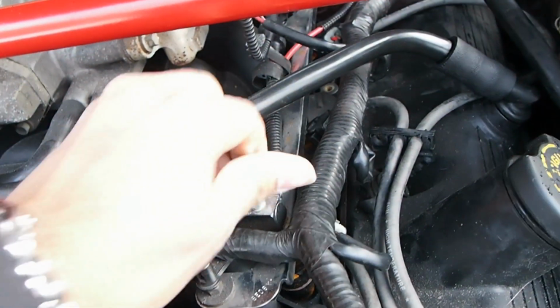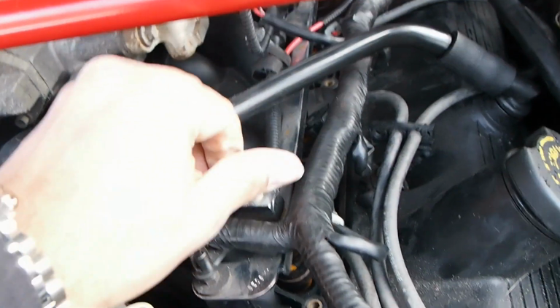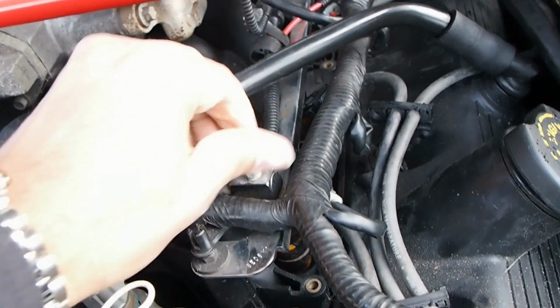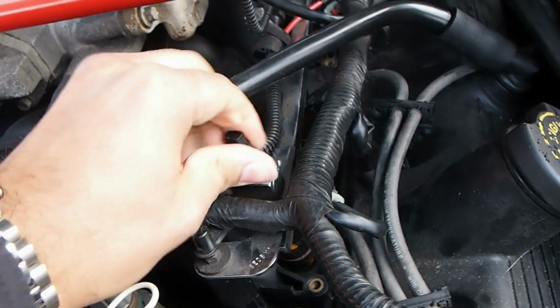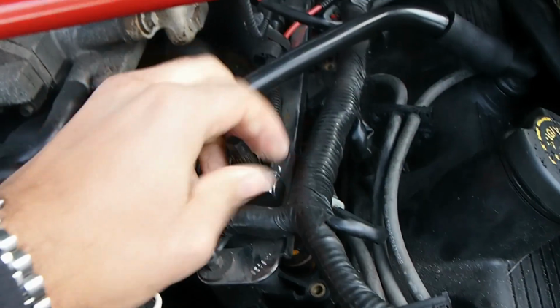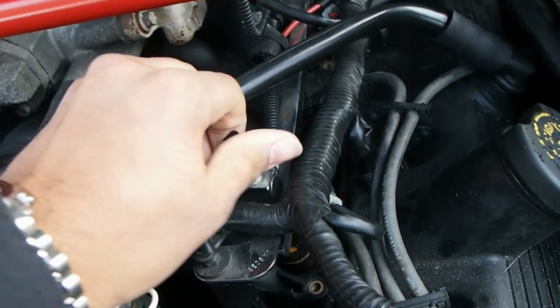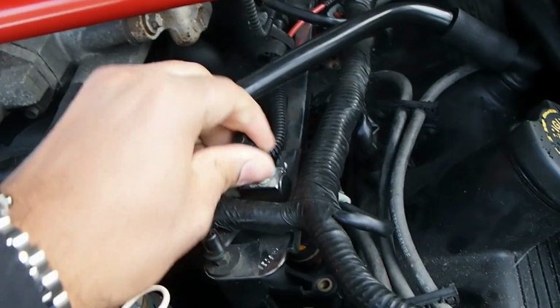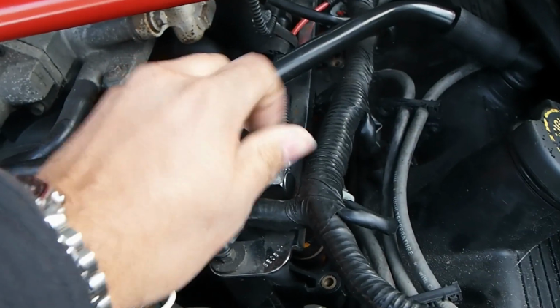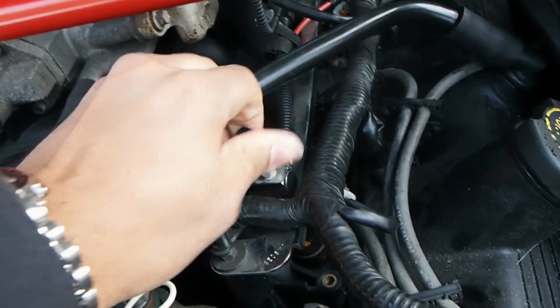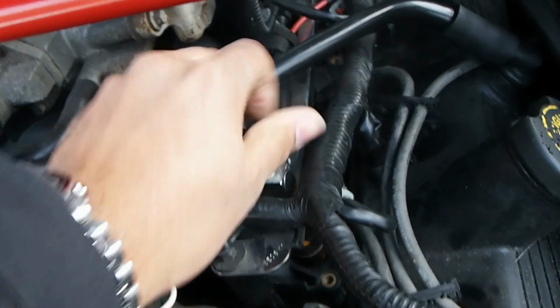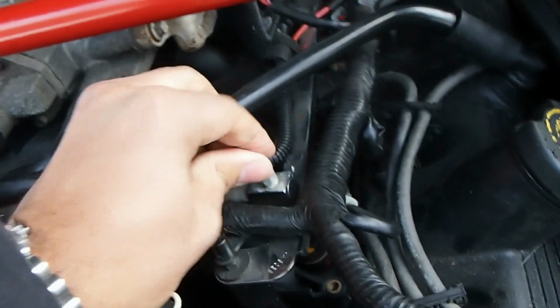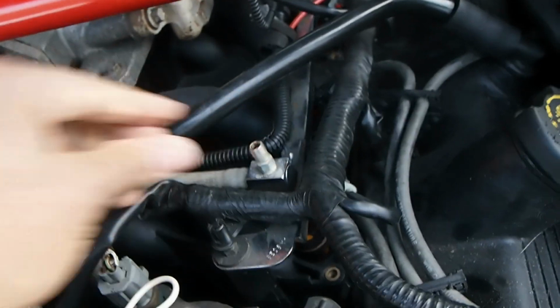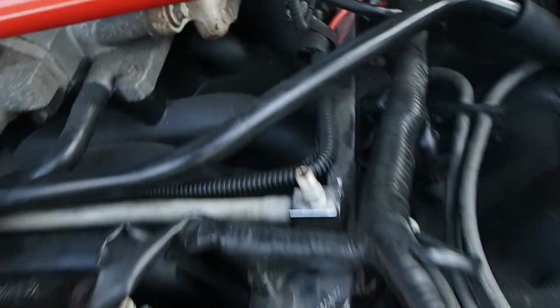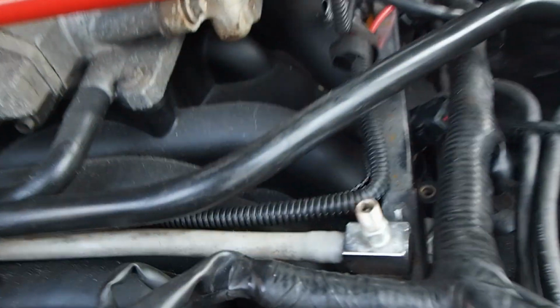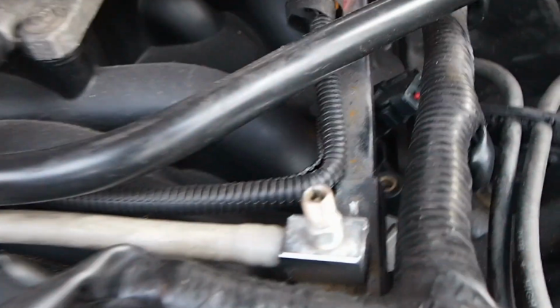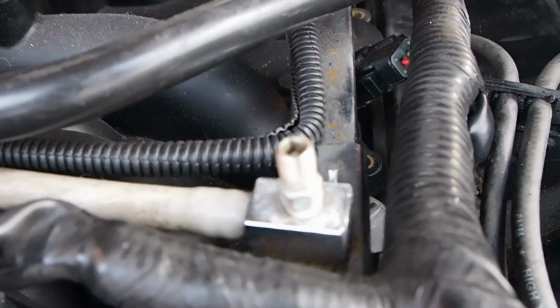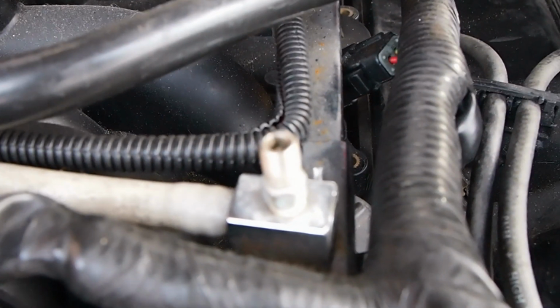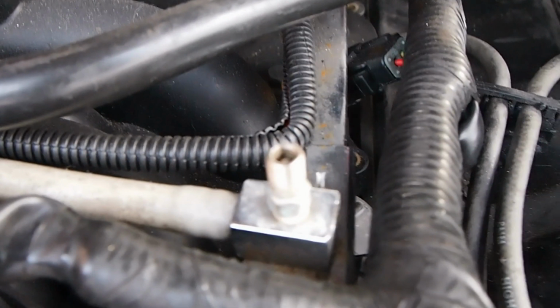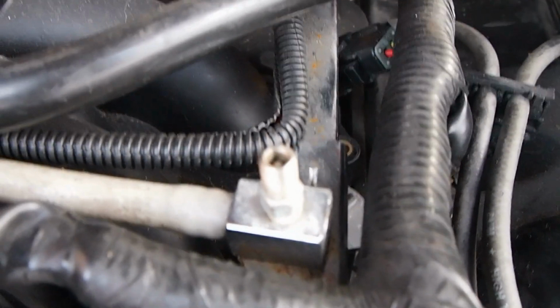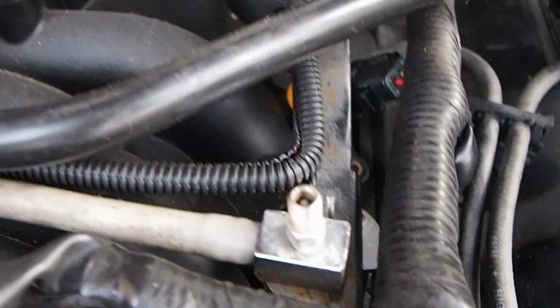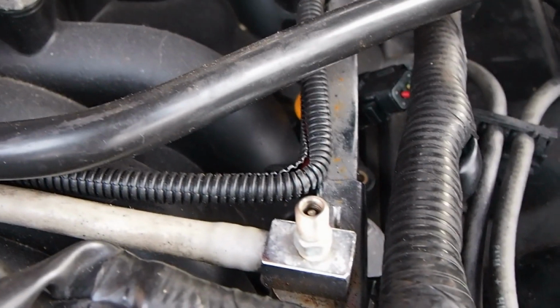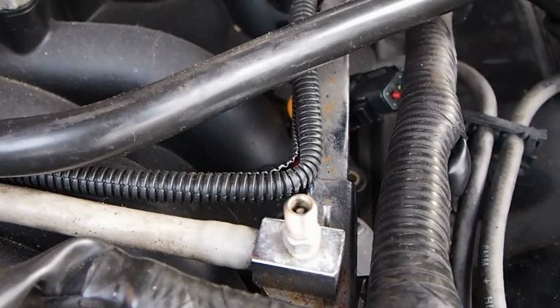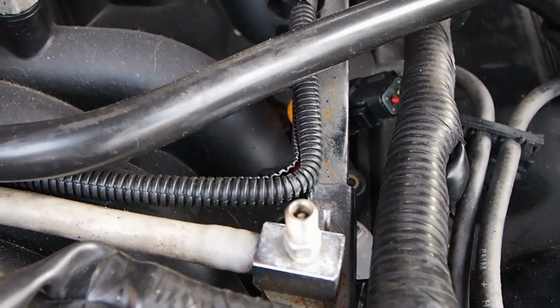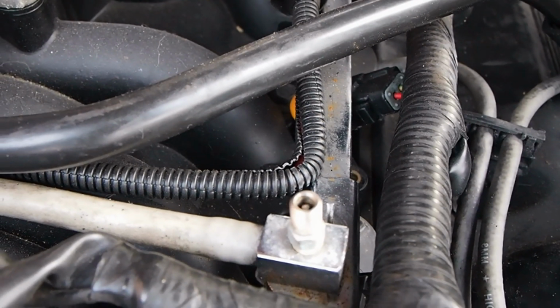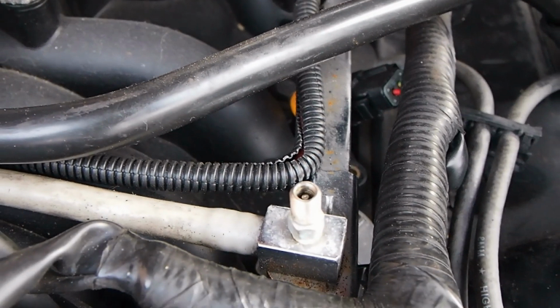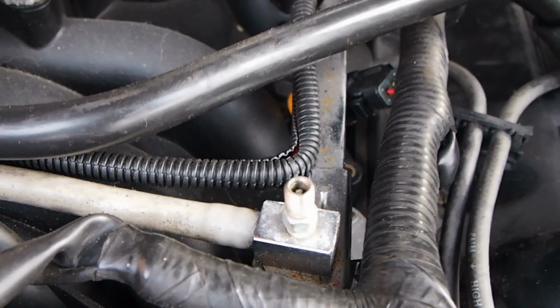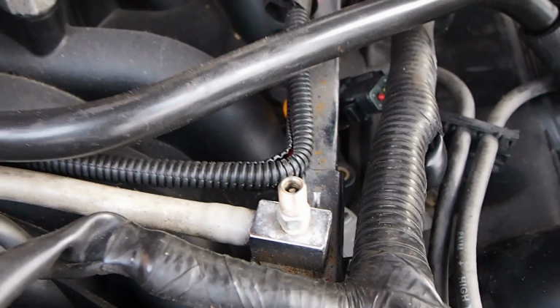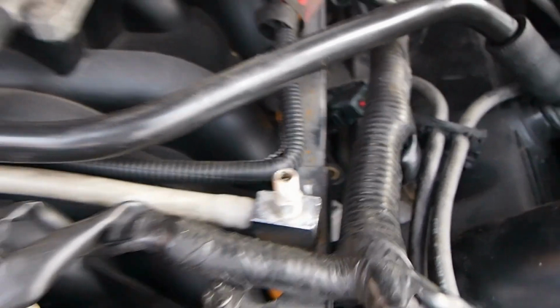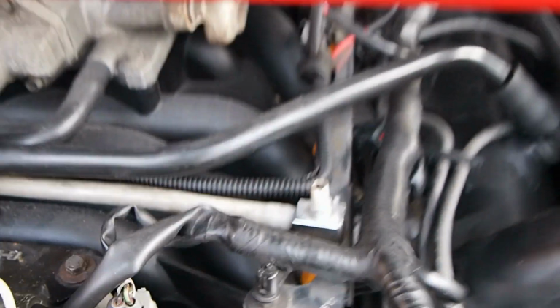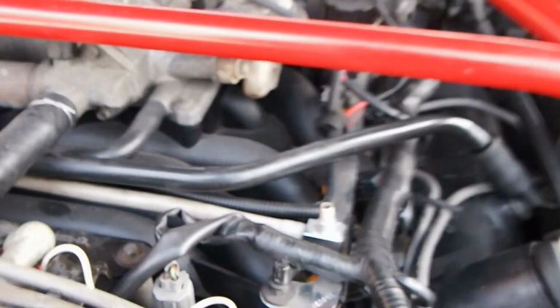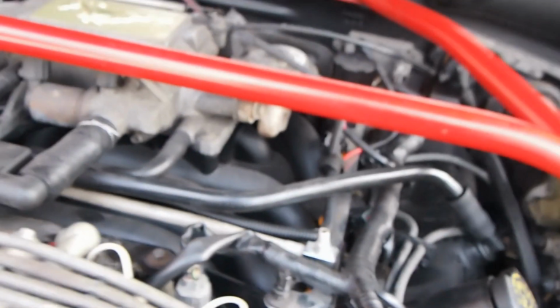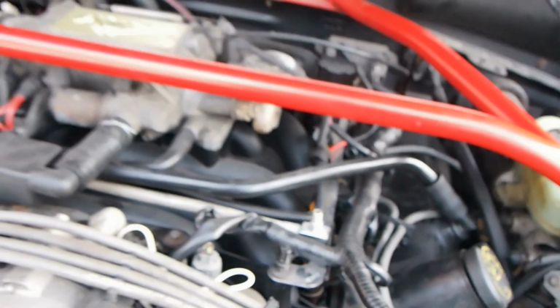If you have this kind of valve on the fuel rail it will be much easier, but if you don't, you better check before — or just look up how to do it on your specific car.